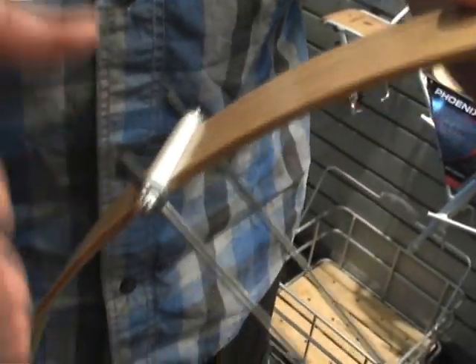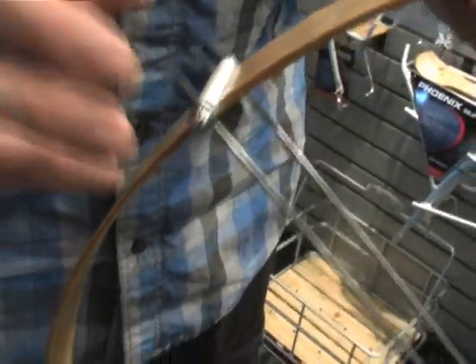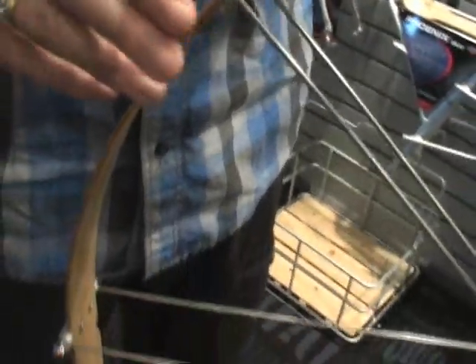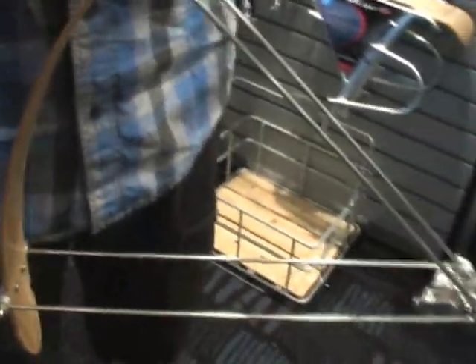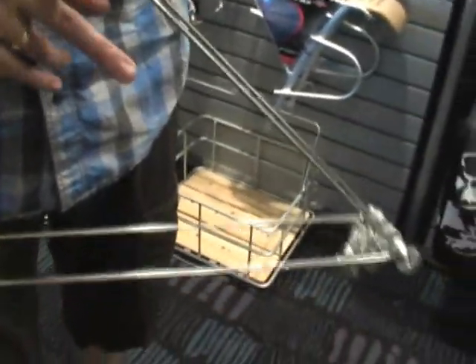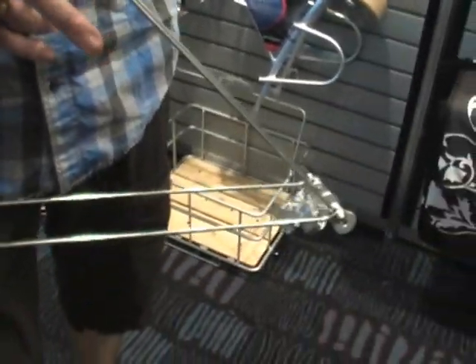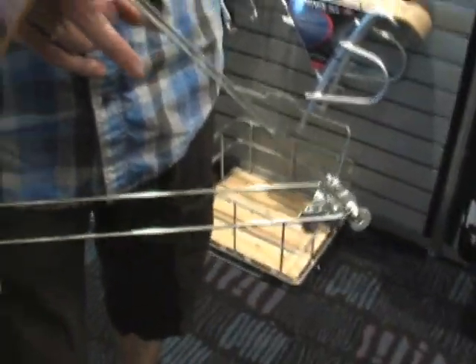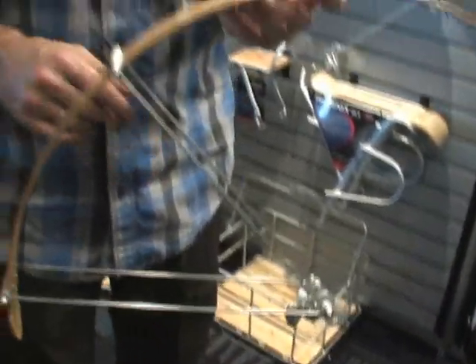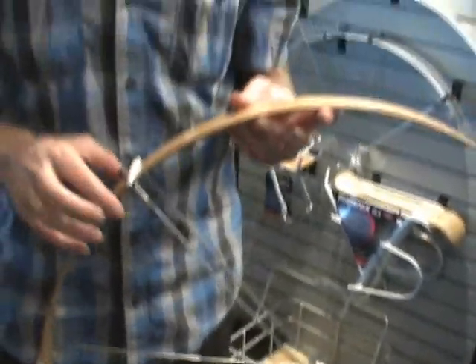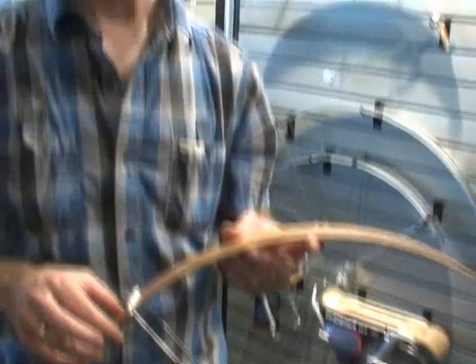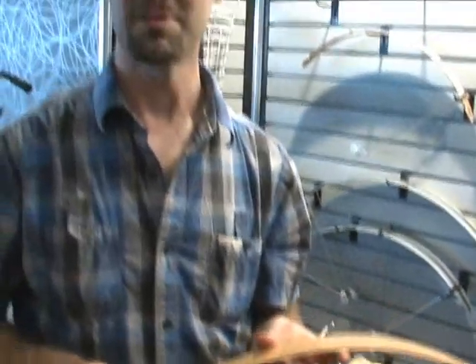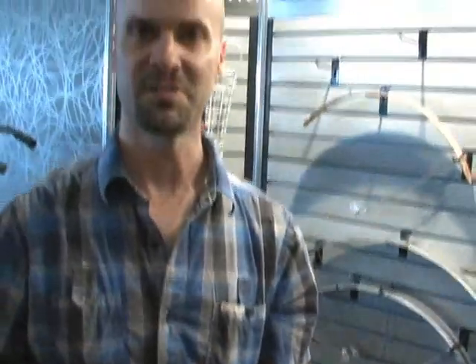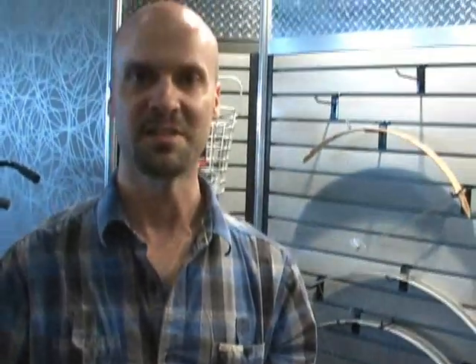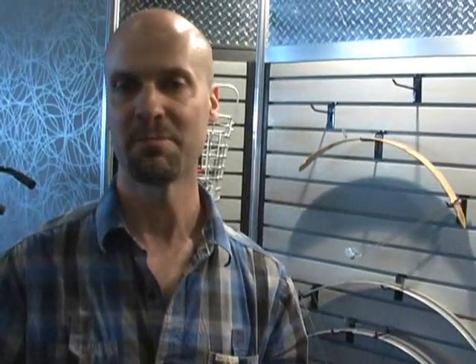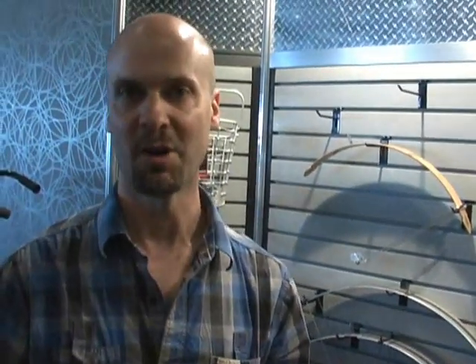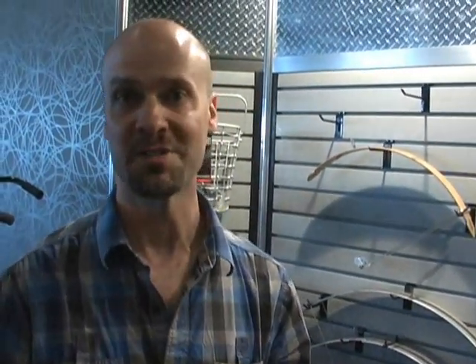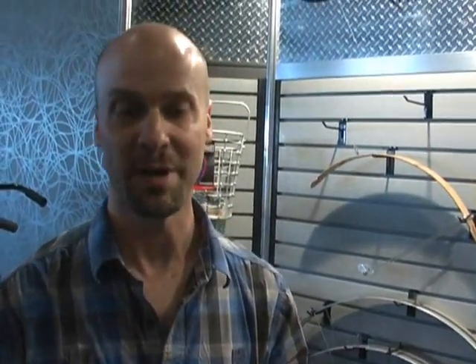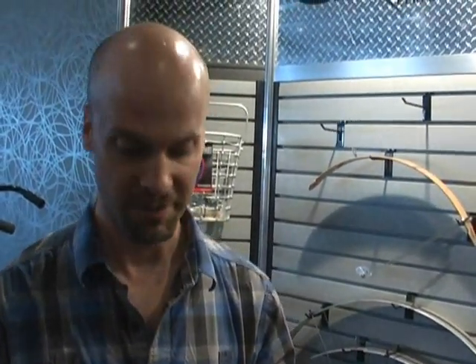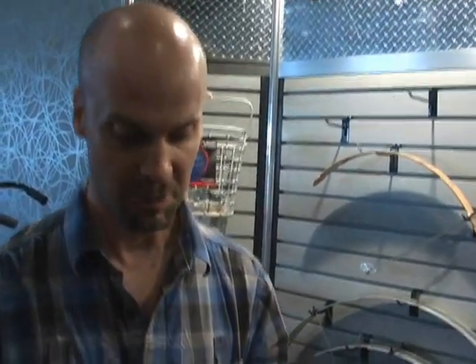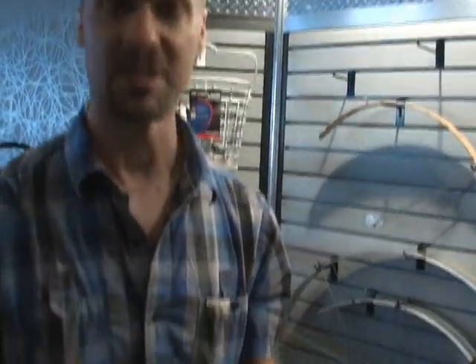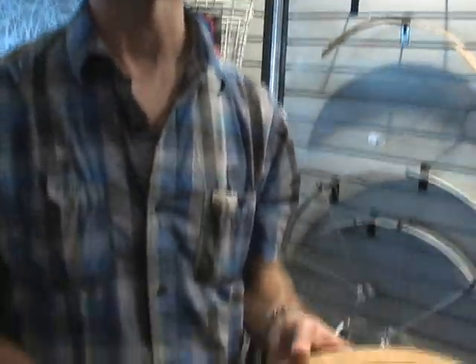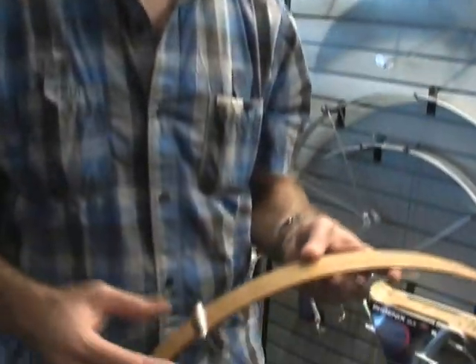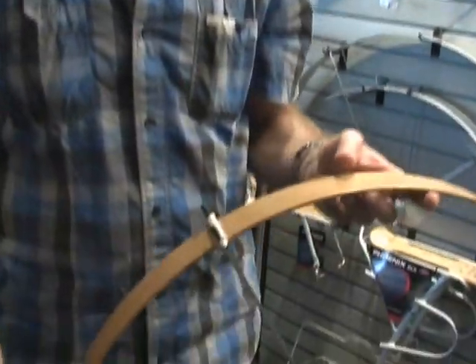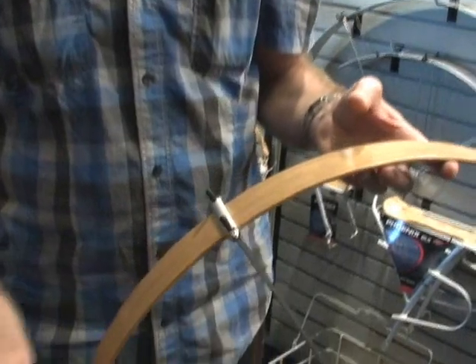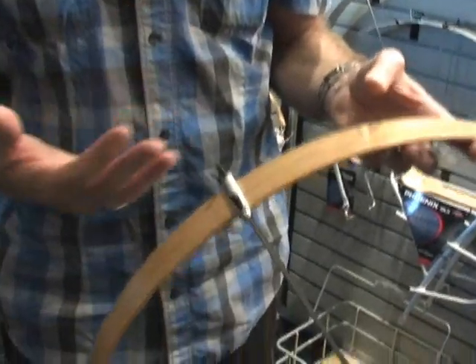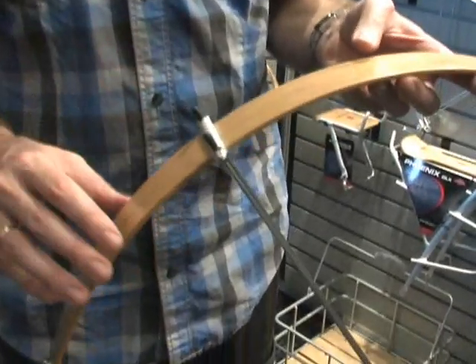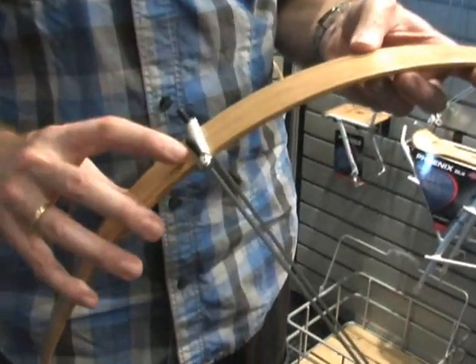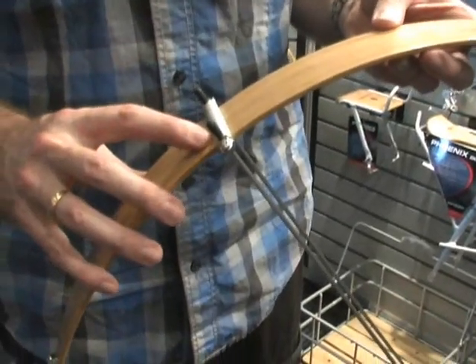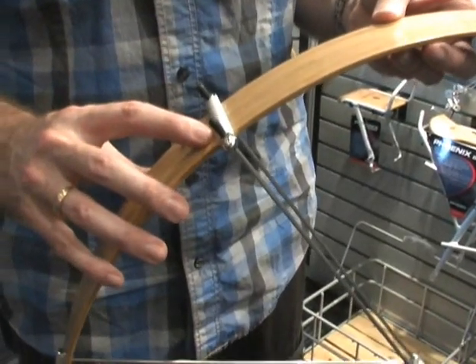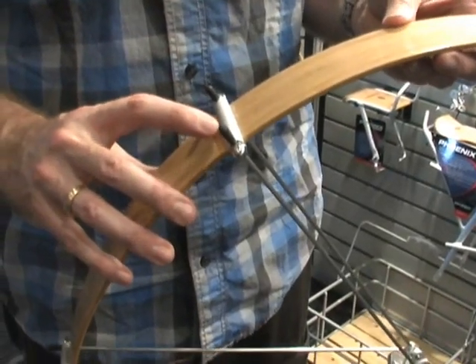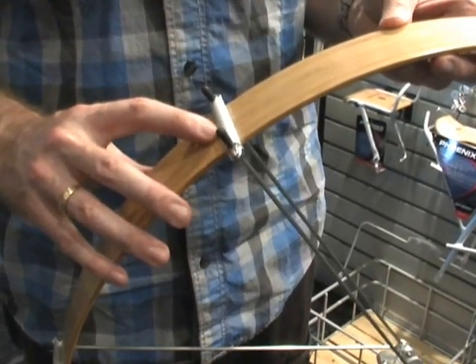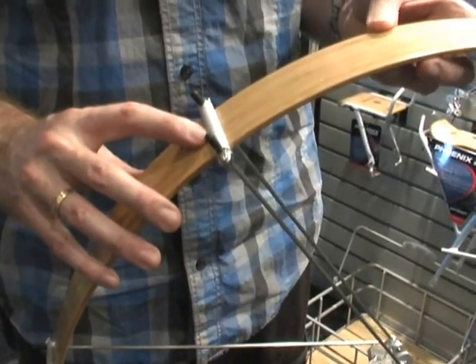The other thing is we didn't want to build a fender like everybody else does with standard, just the same hardware you see on a $20 fender. We wanted to build something that's really going to look like it belongs on this fender. So we came up with this system here called Torque Lock.